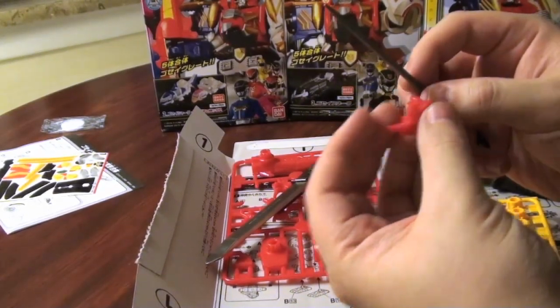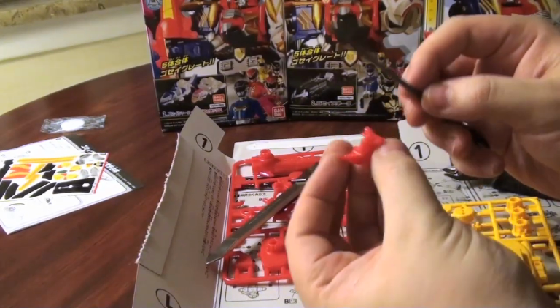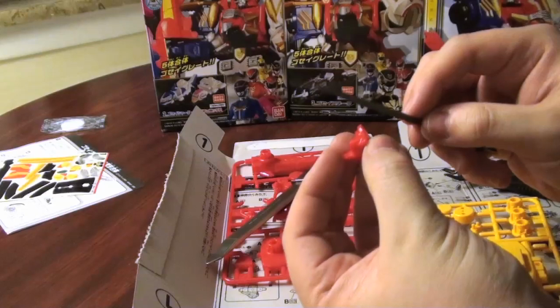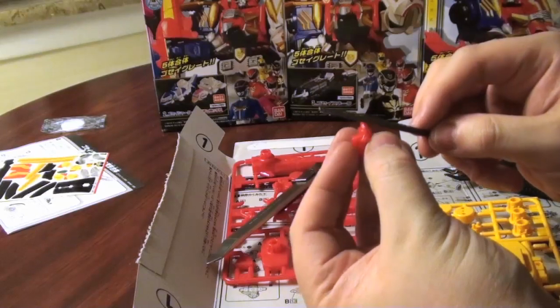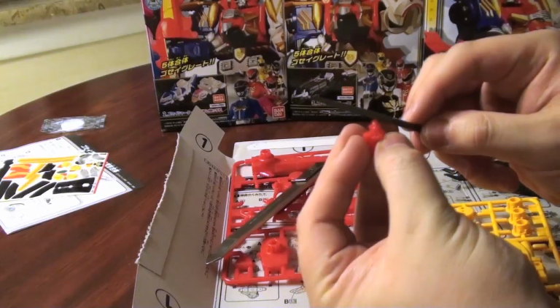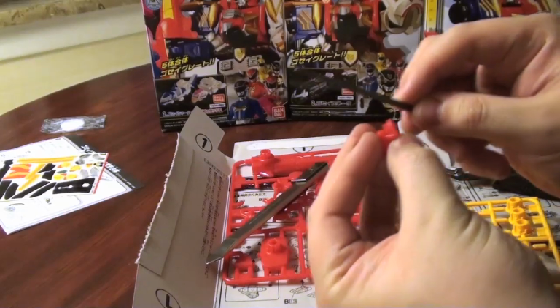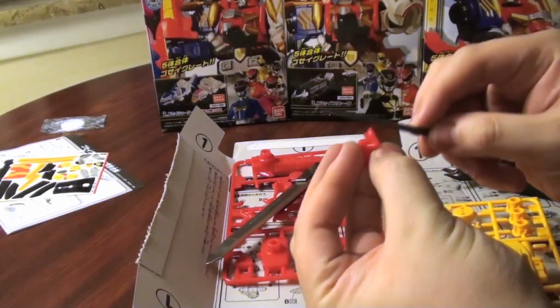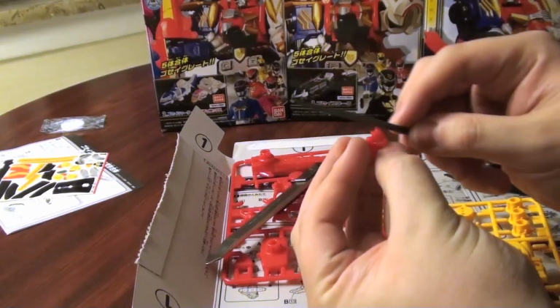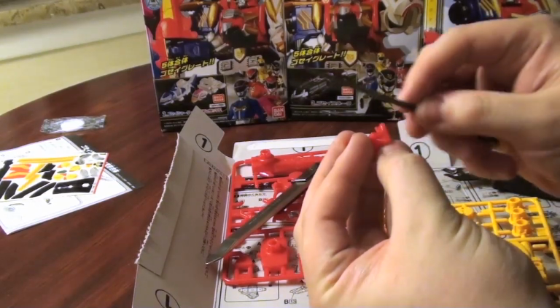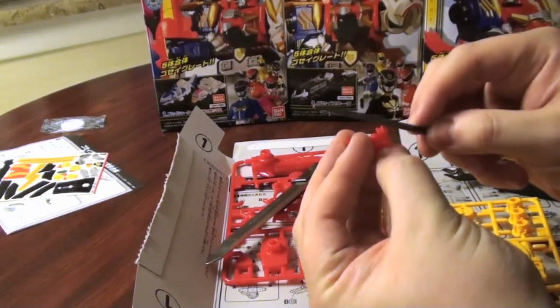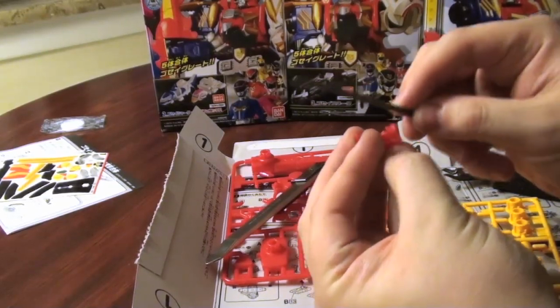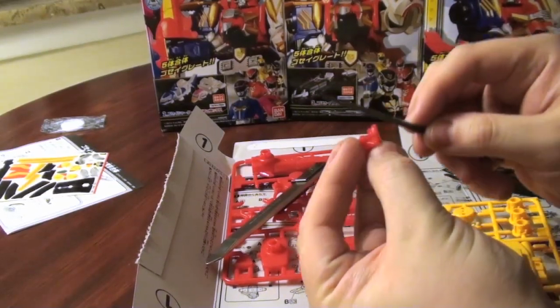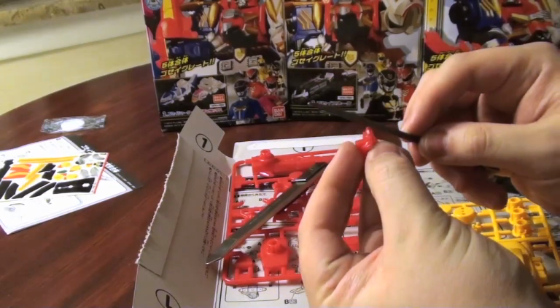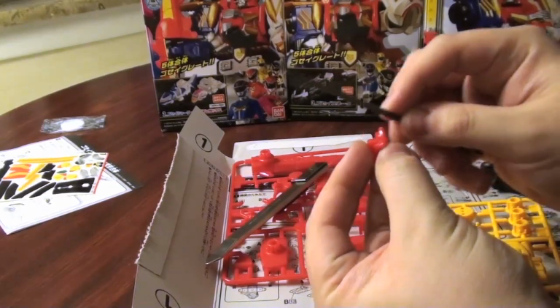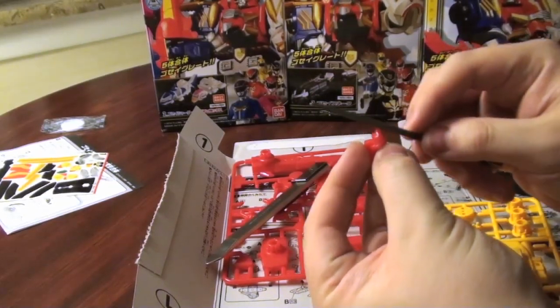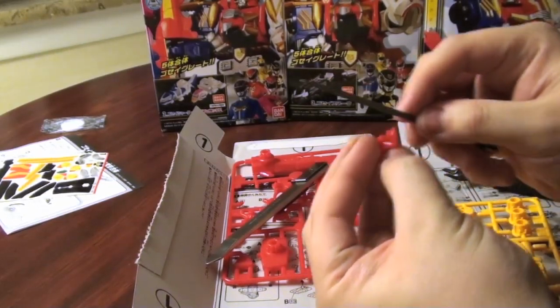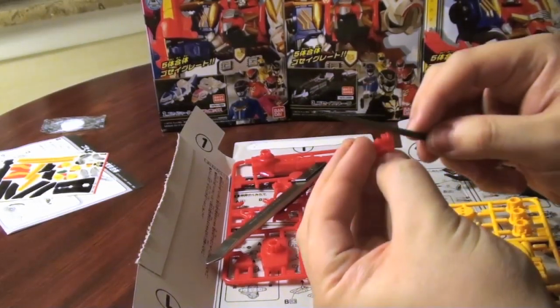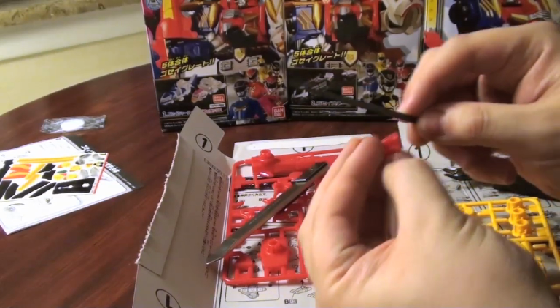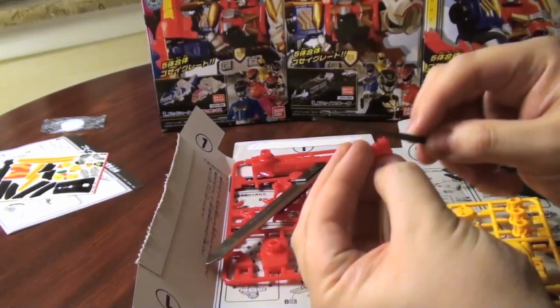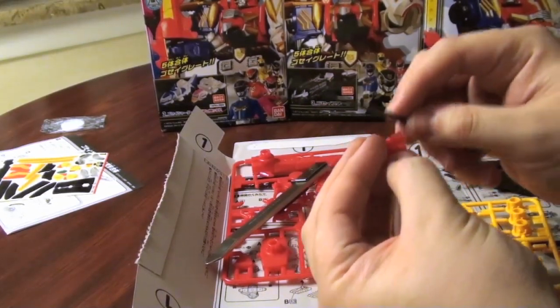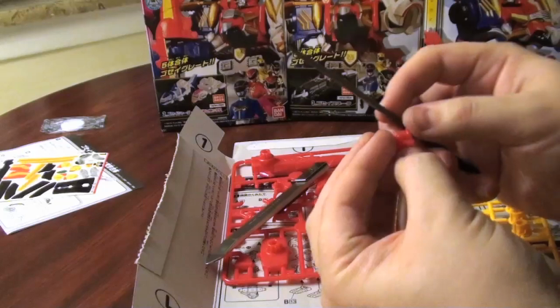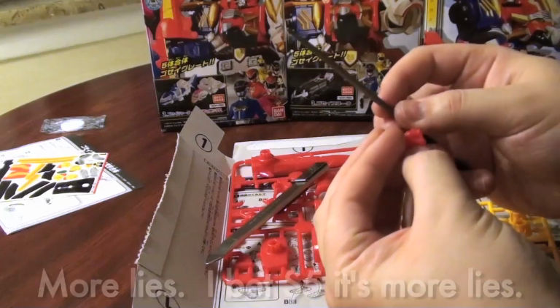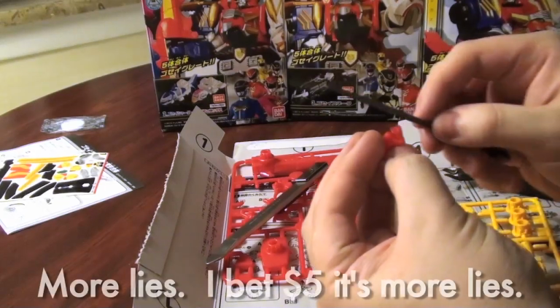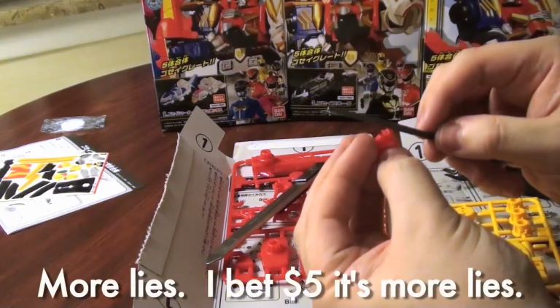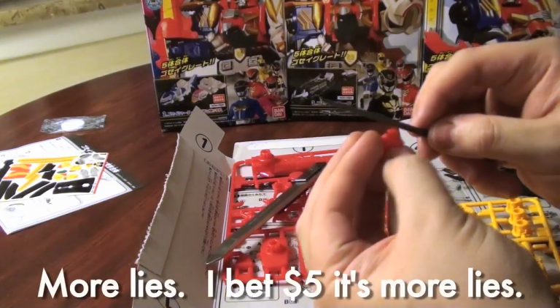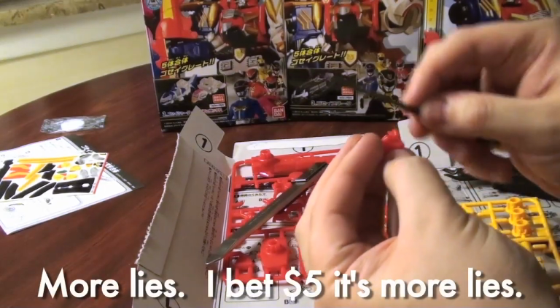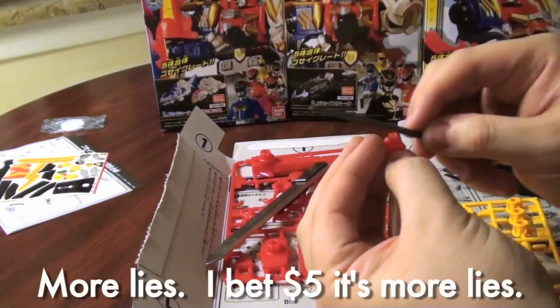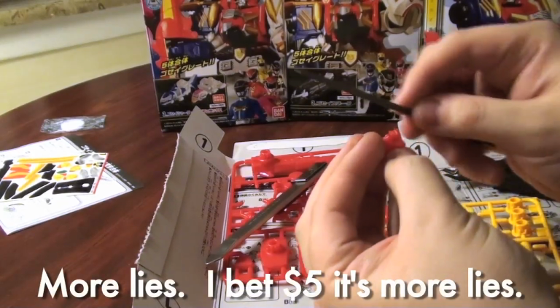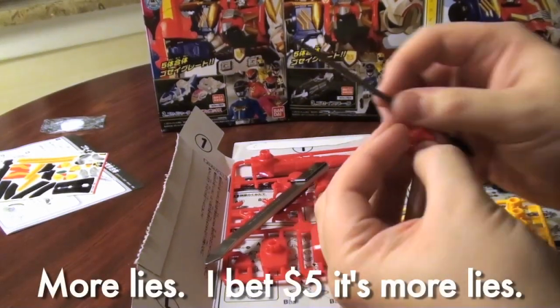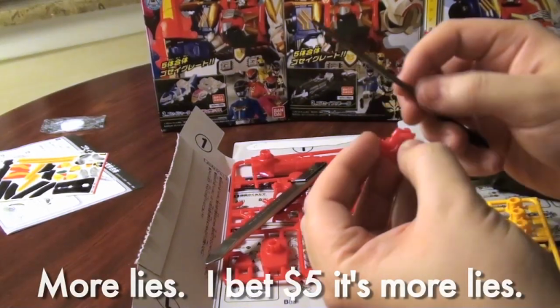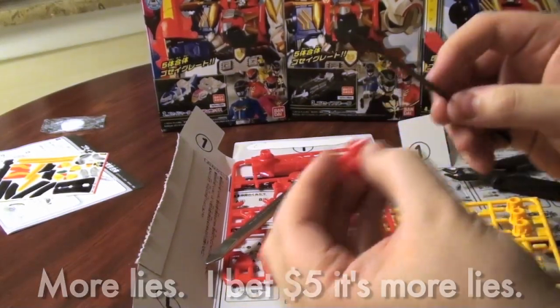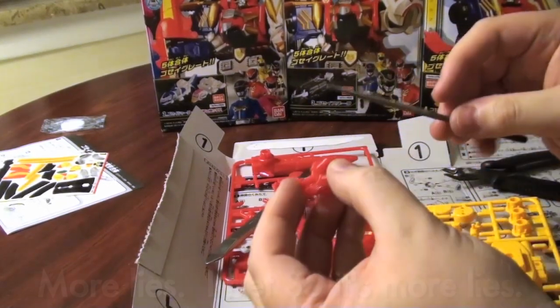This is terribly interesting, isn't it? Don't worry, I'm only showing you this once, so you can just pretend I'm doing this on the rest of the parts.